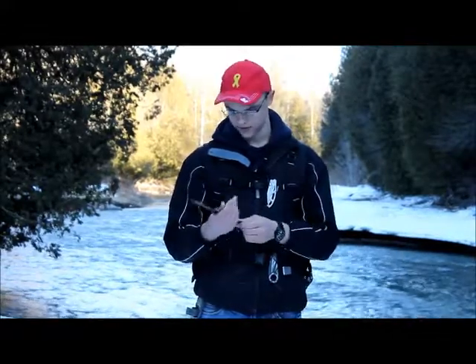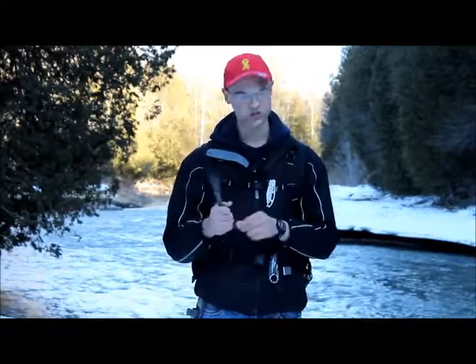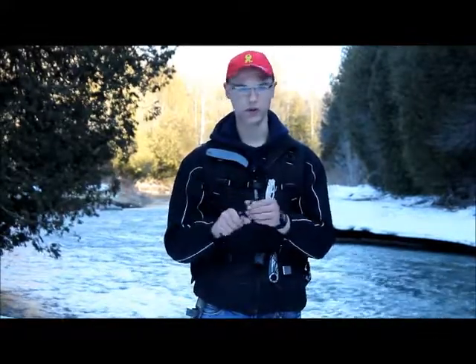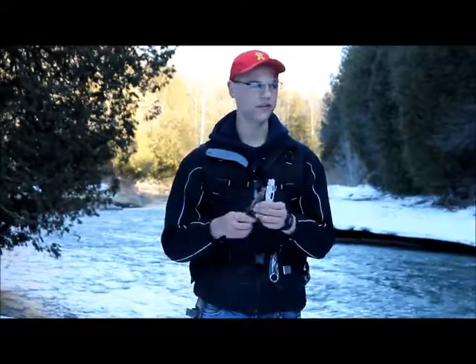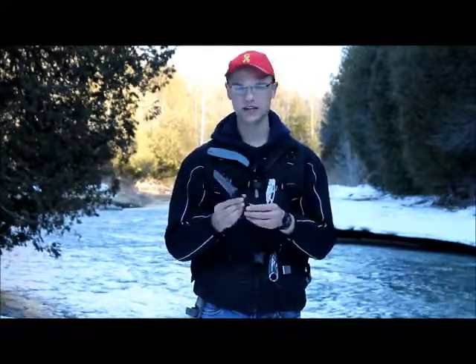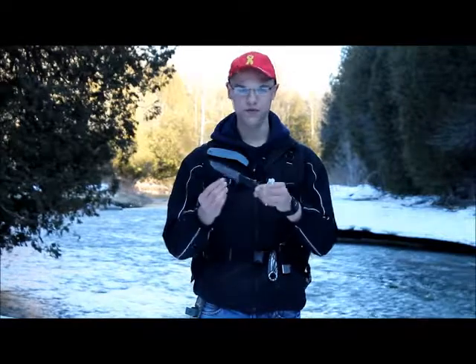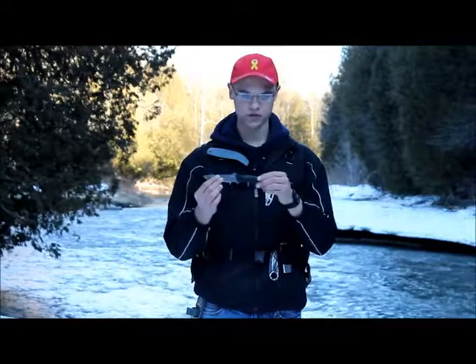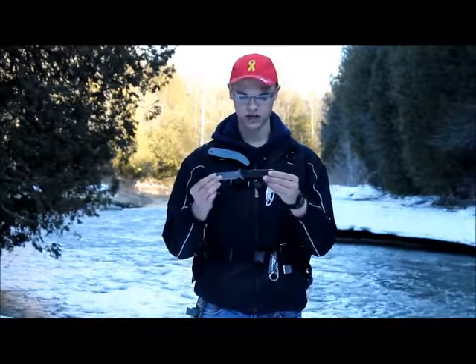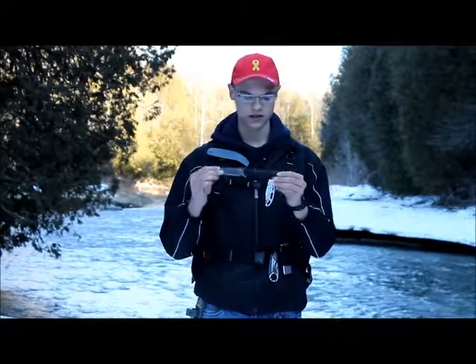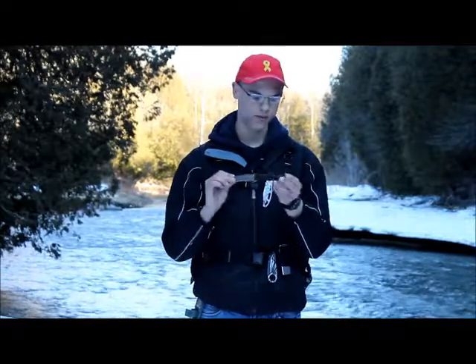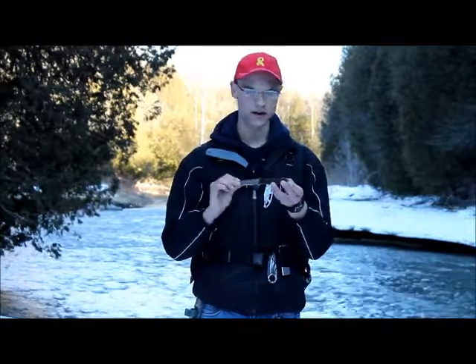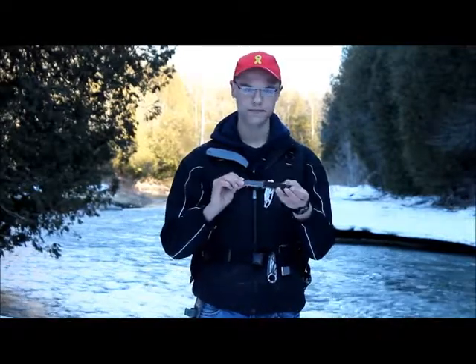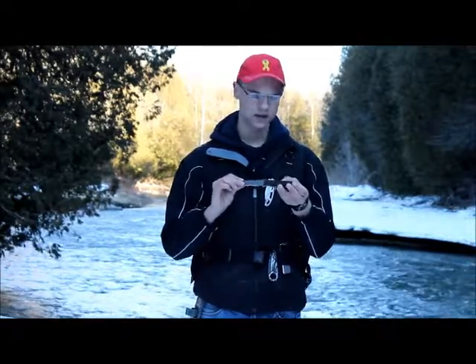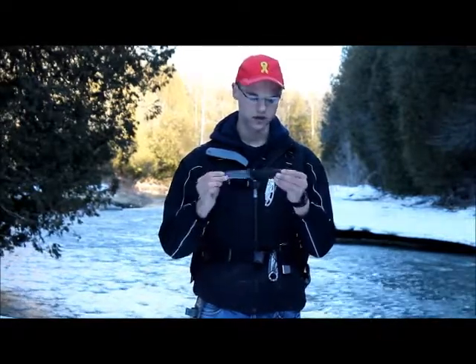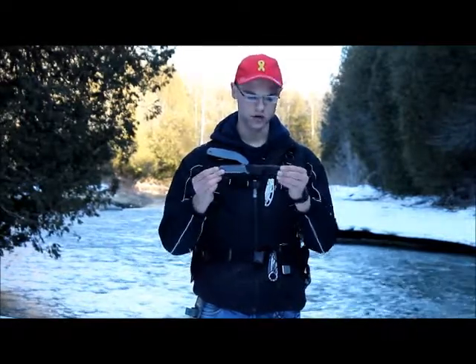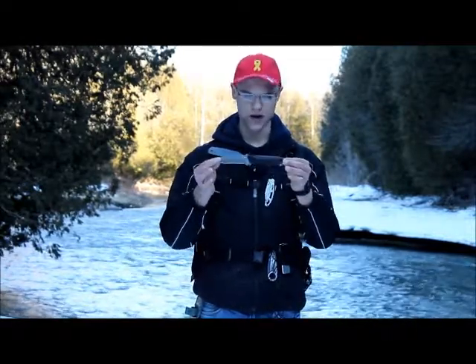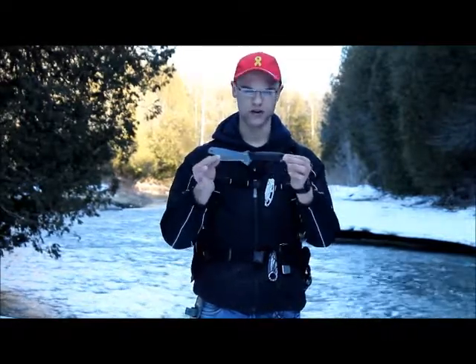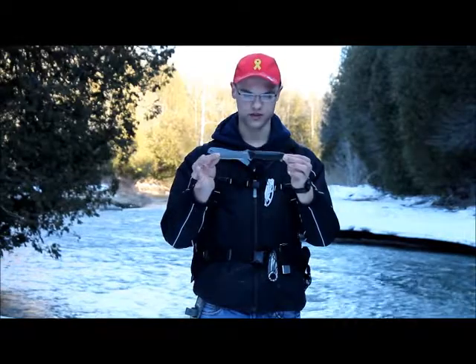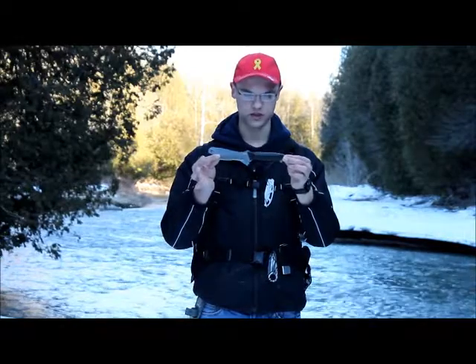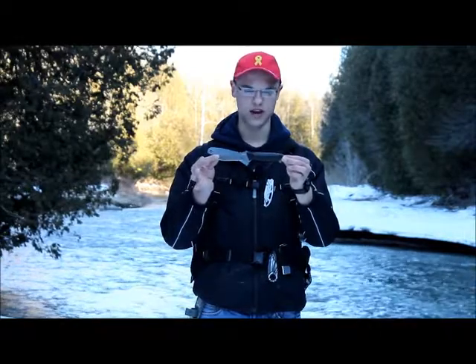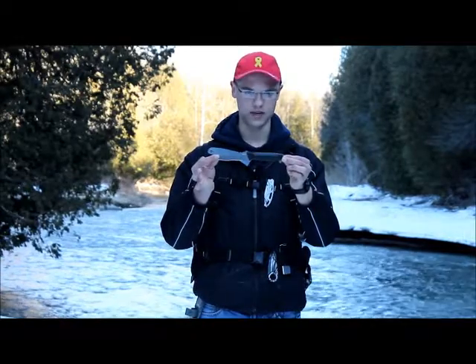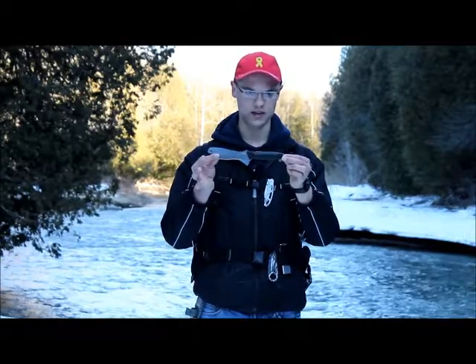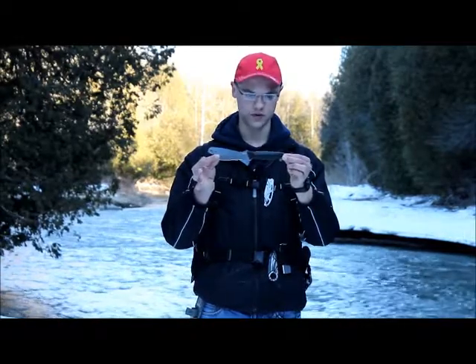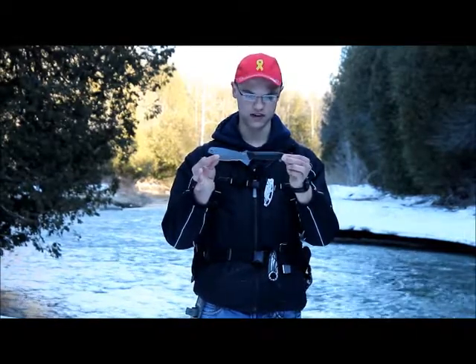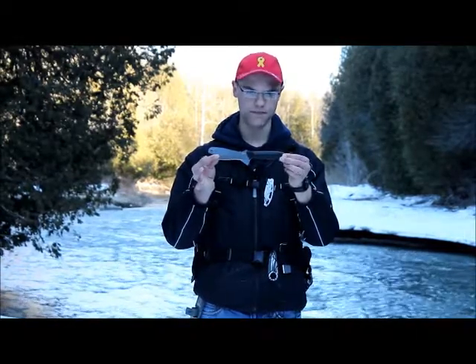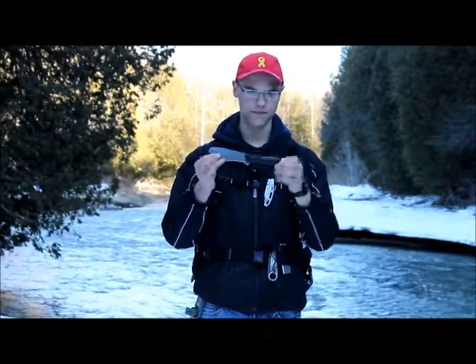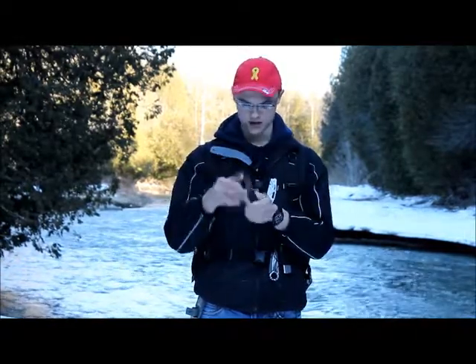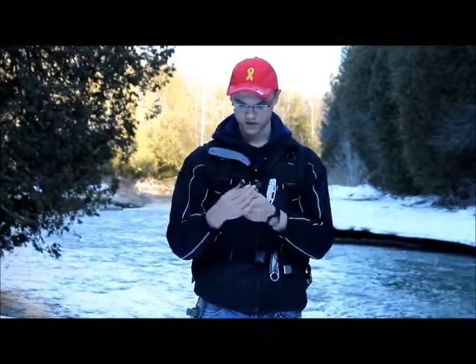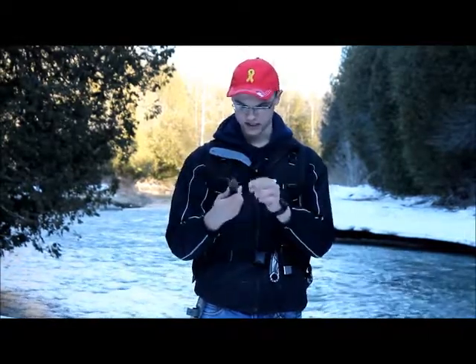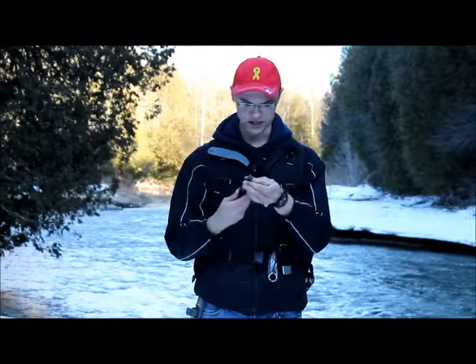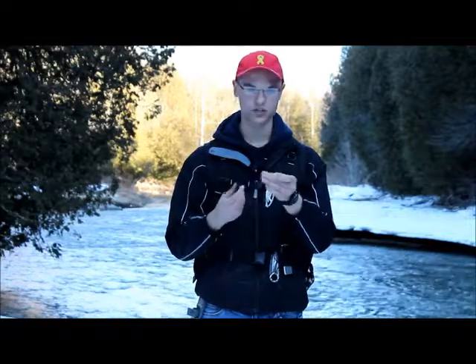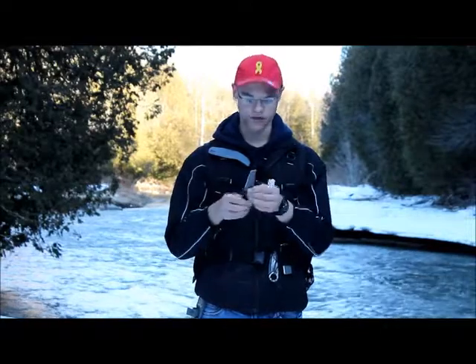This is really quick — if you want the in-depth review just click the link provided. It will be right on the knife, so just click that if you want the detailed review of this knife. If you've already seen it, then this is just a quick review.